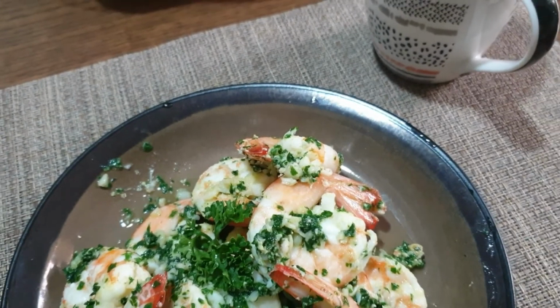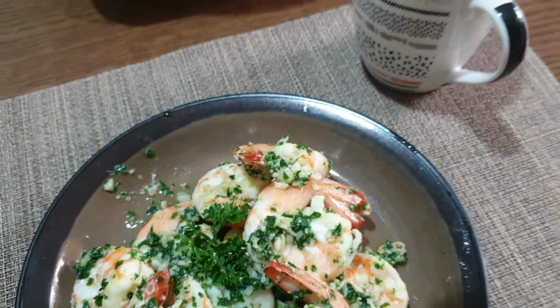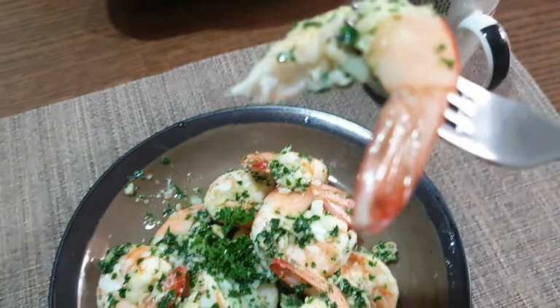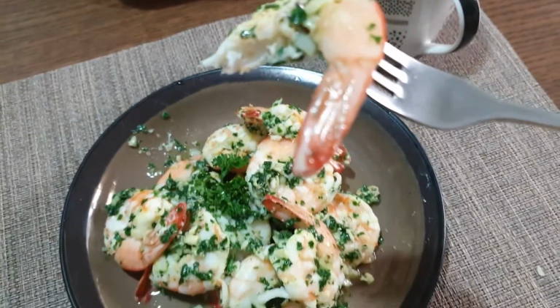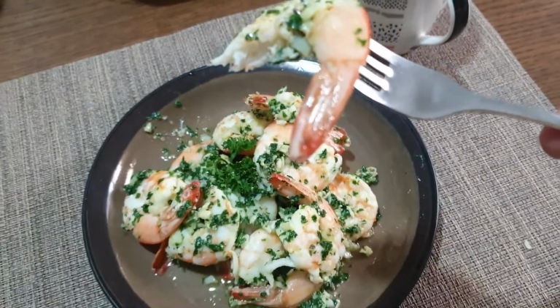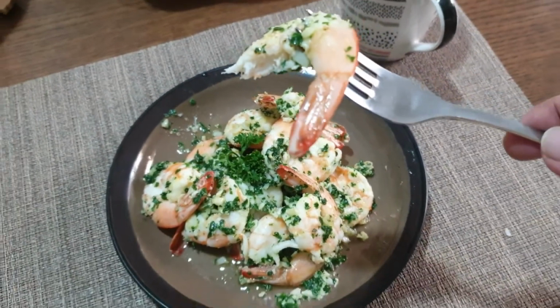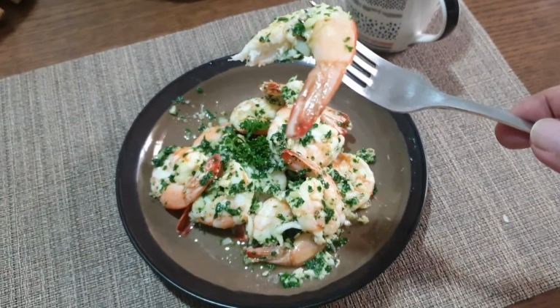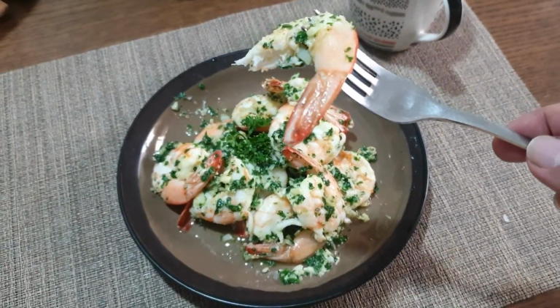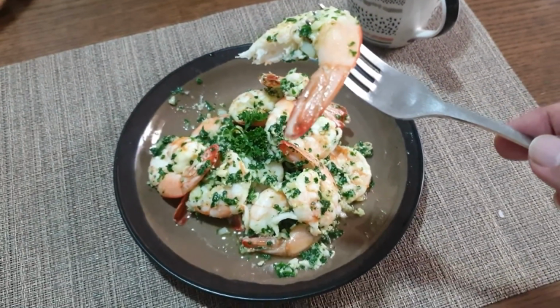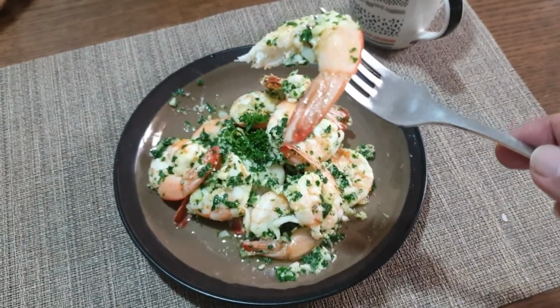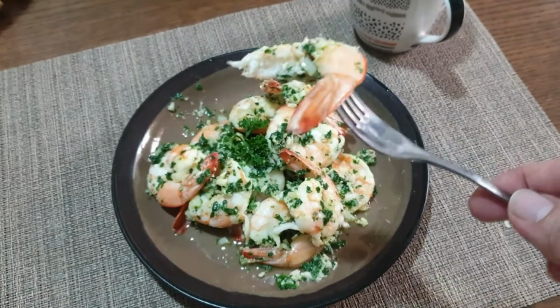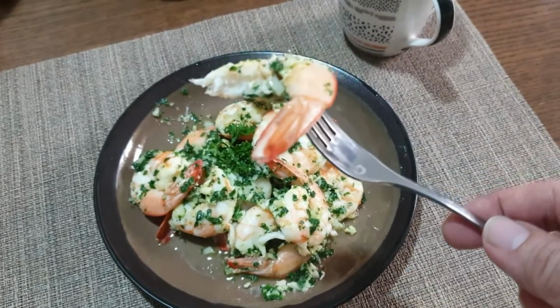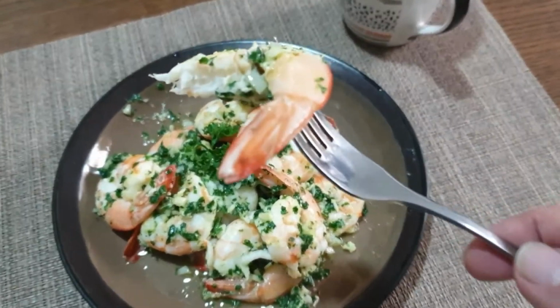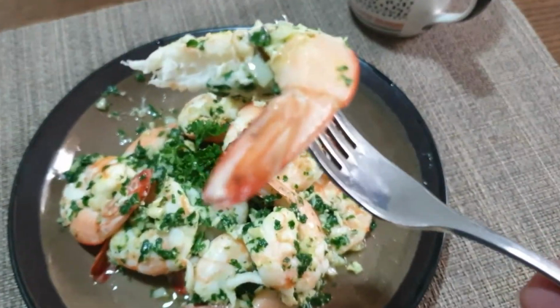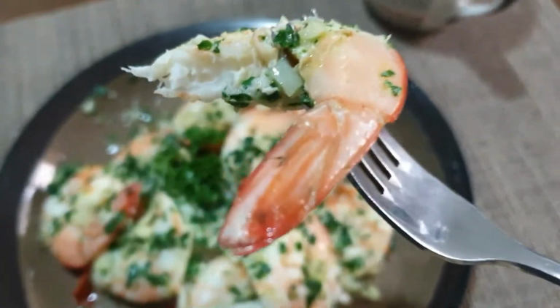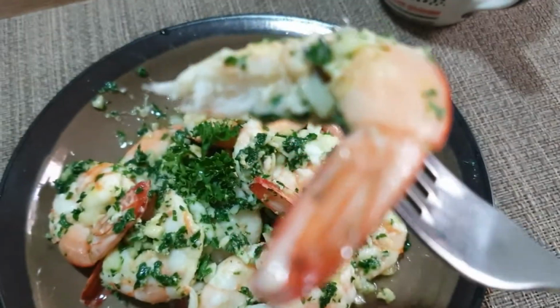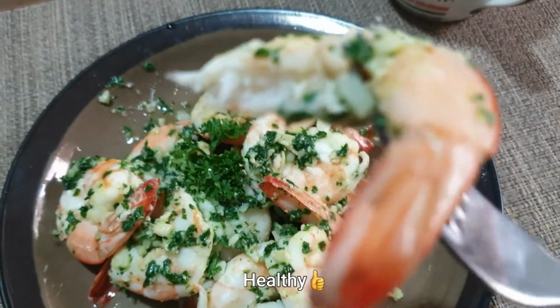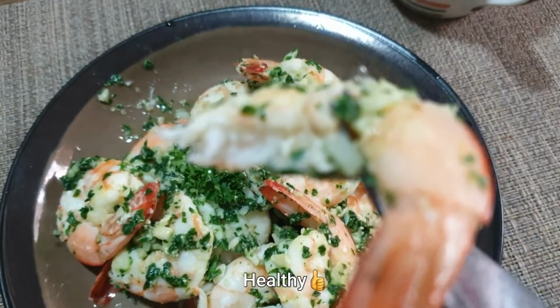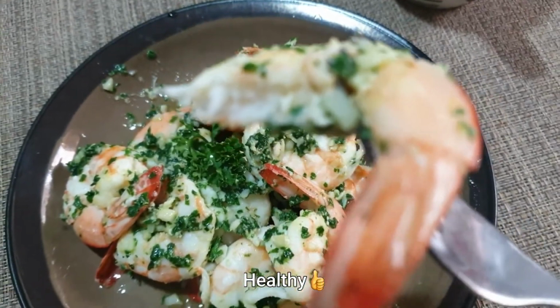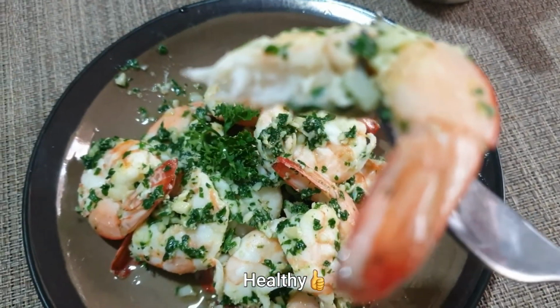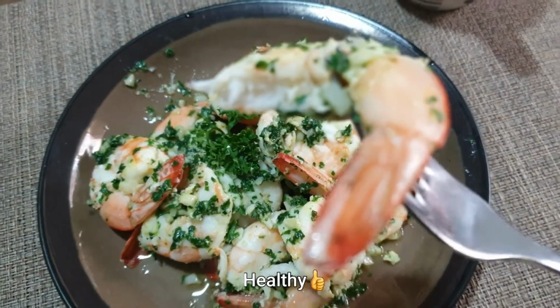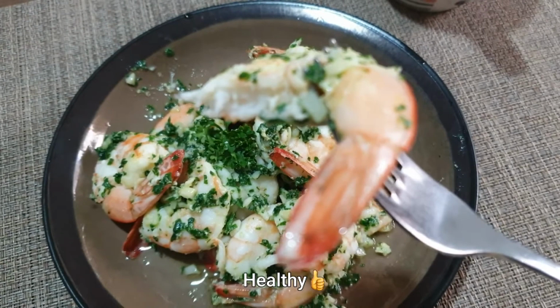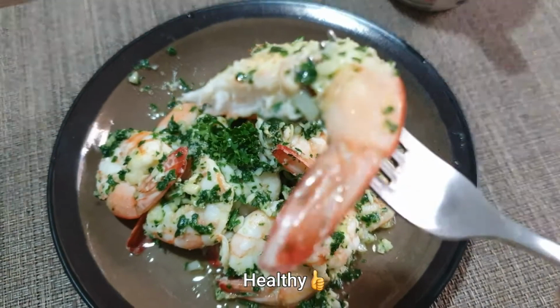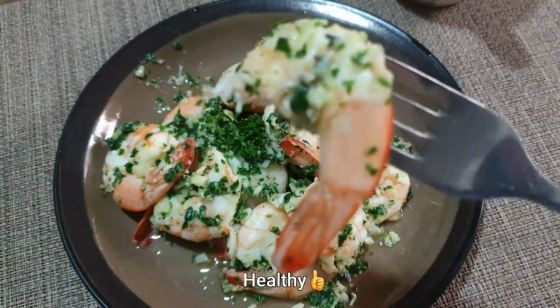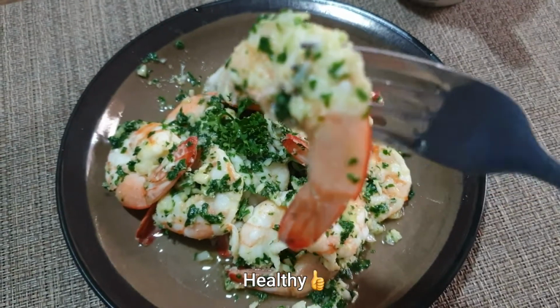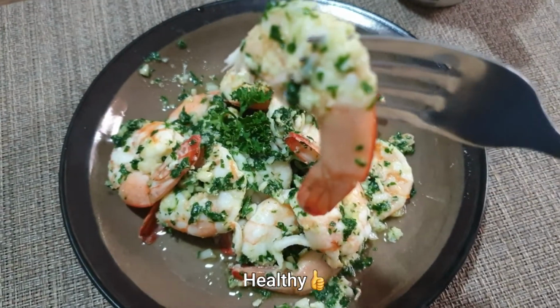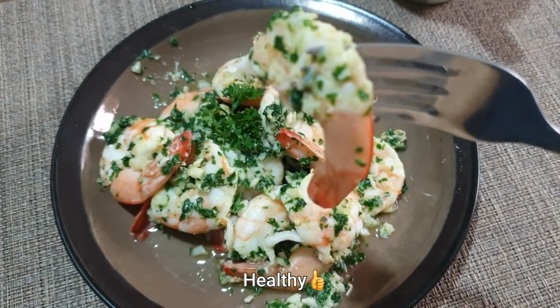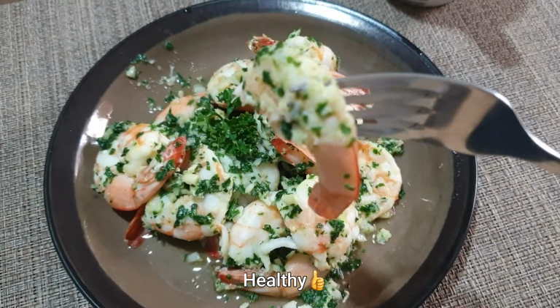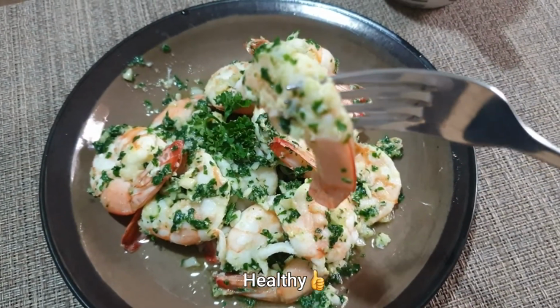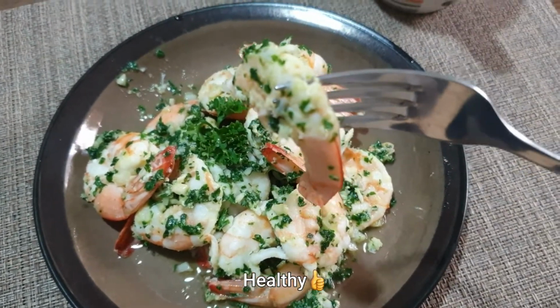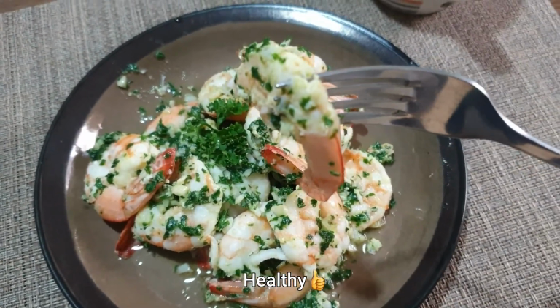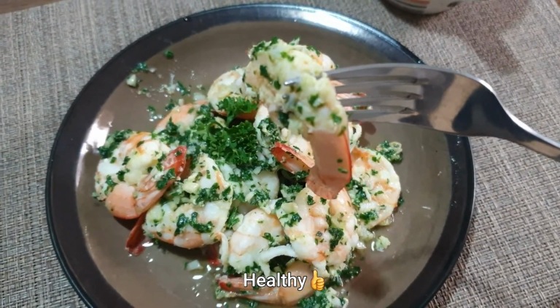Mmm! Tama-tama lang siya, guys. Hindi siya lutong-lutong. Hindi siya lata. Mmm! Crunchy! Sarap! Okay!